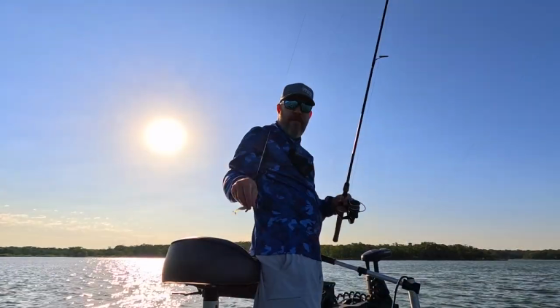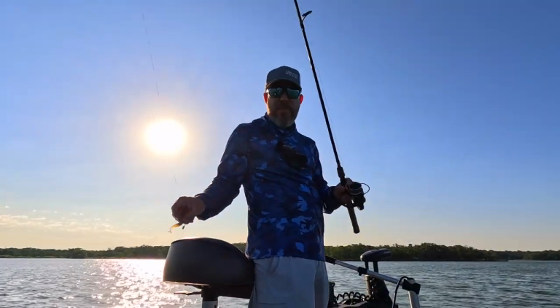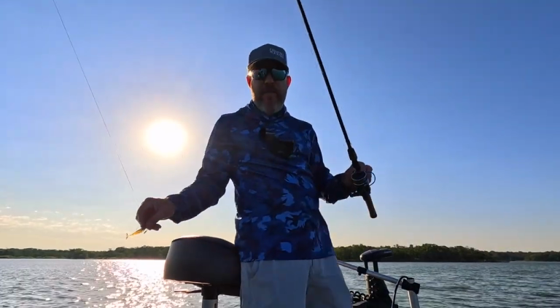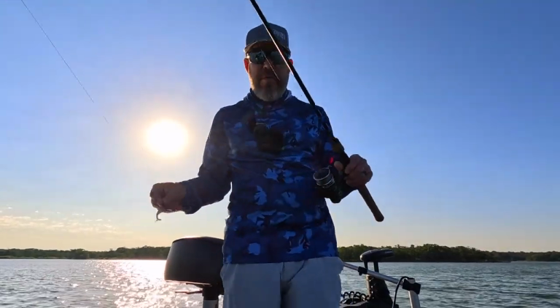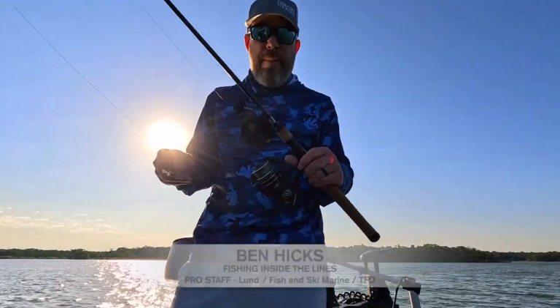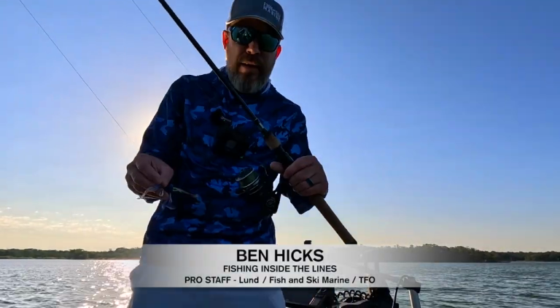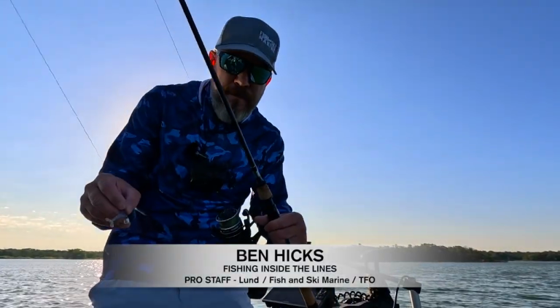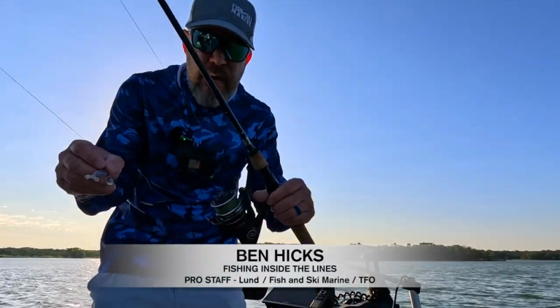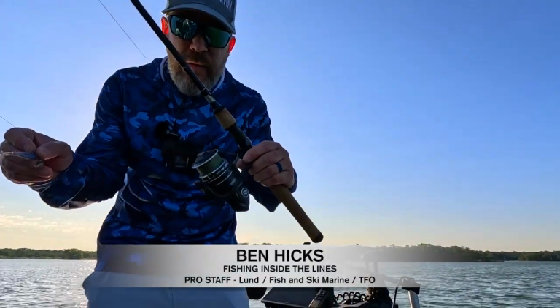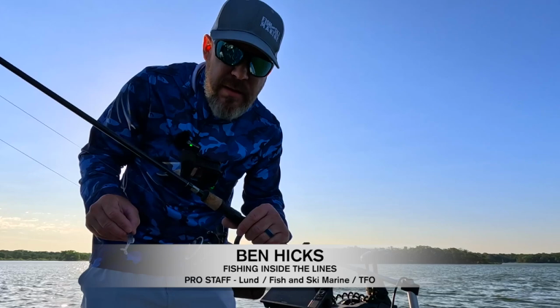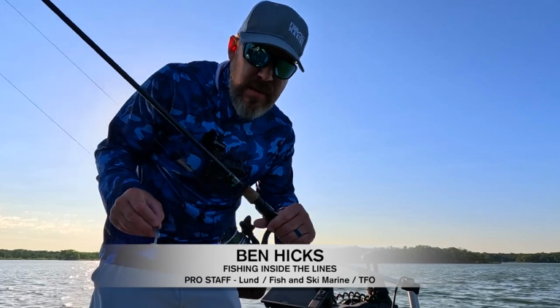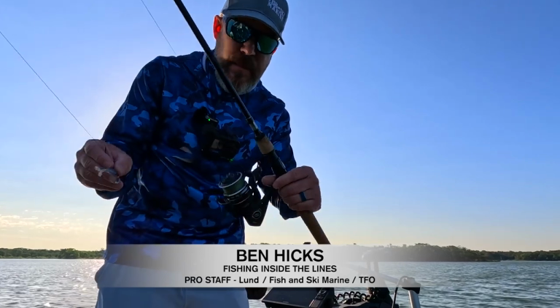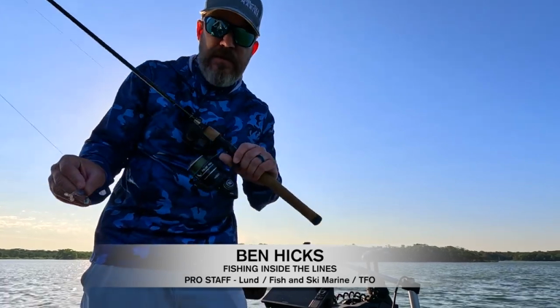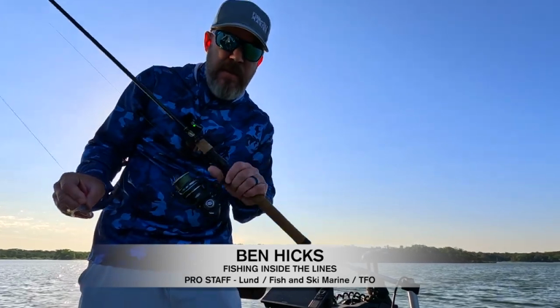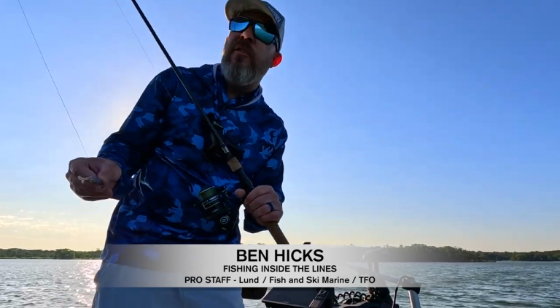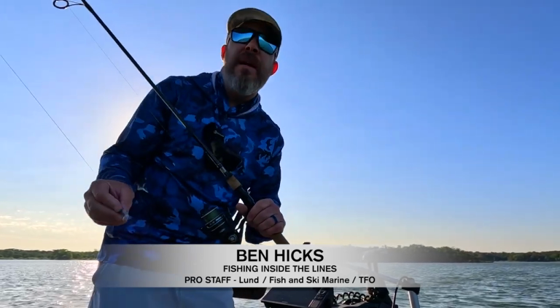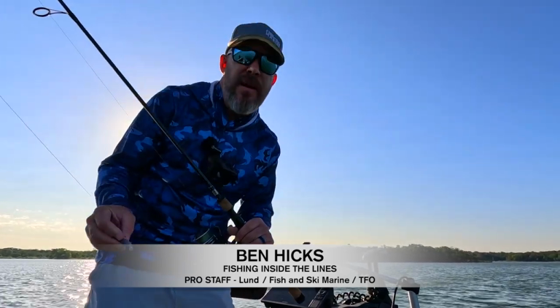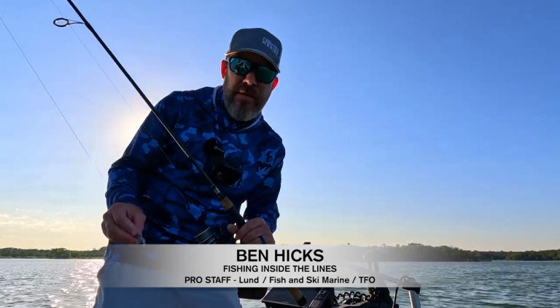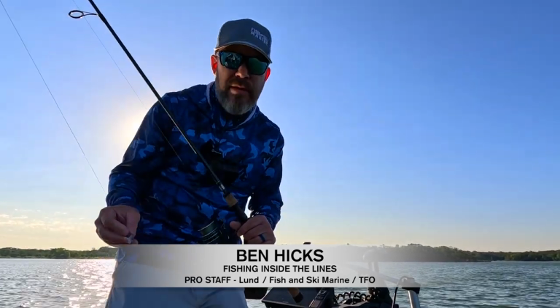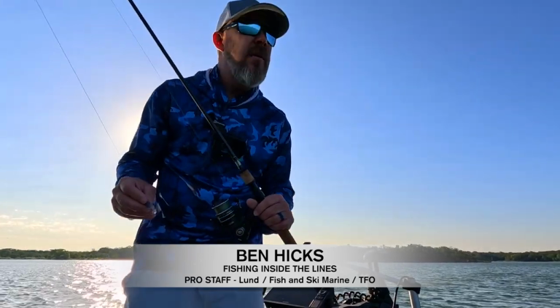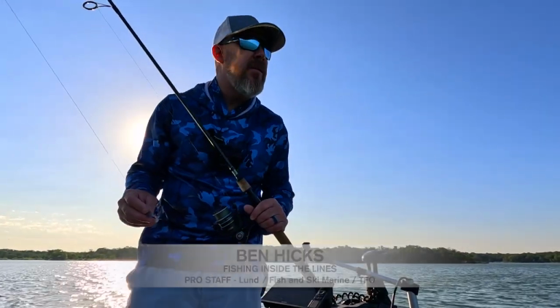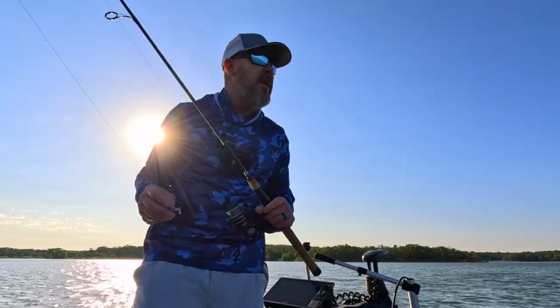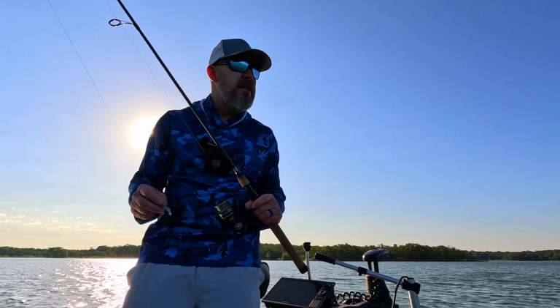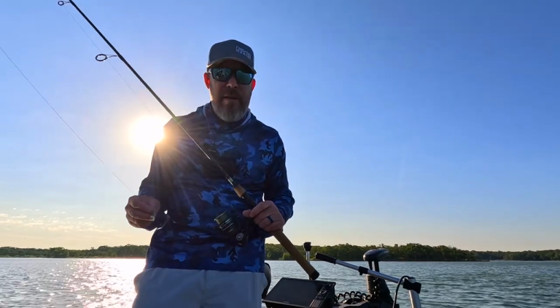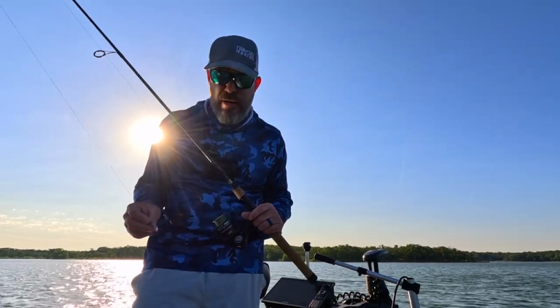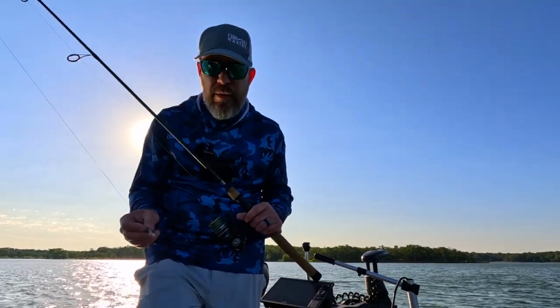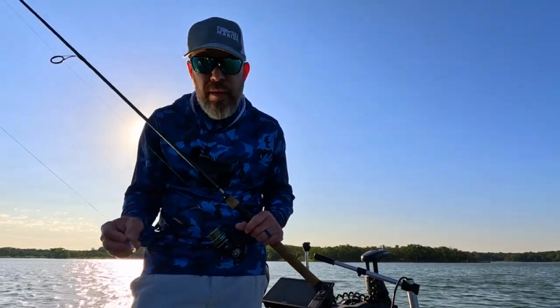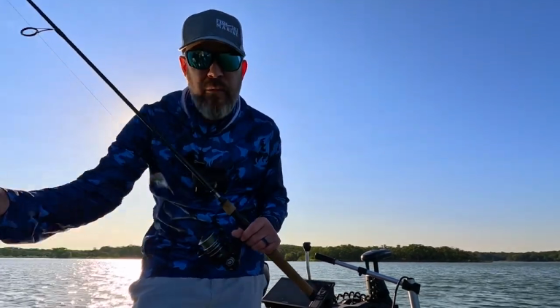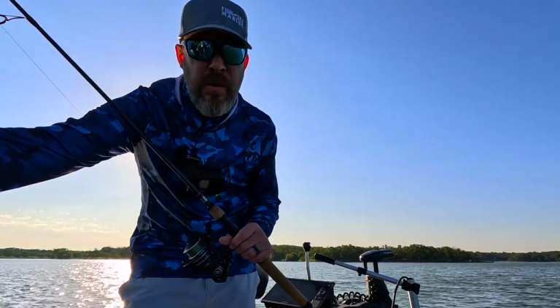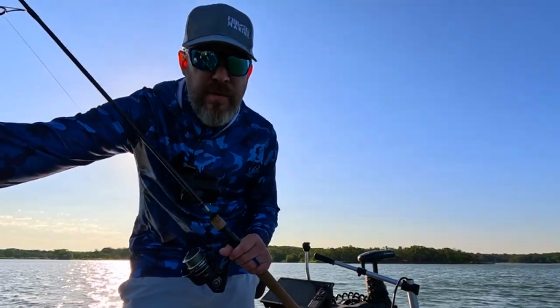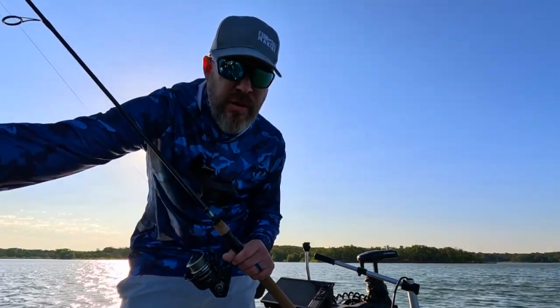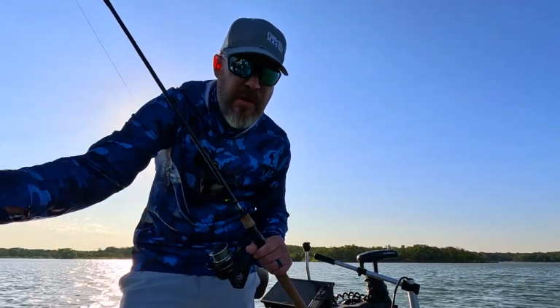Hey guys, I'm back fishing for crappie again today. Hopefully you can see me with the sun behind me. Crappie have been getting a lot of pressure — we had a big tournament here Saturday with over 40 boats fishing in the crappie tournament.